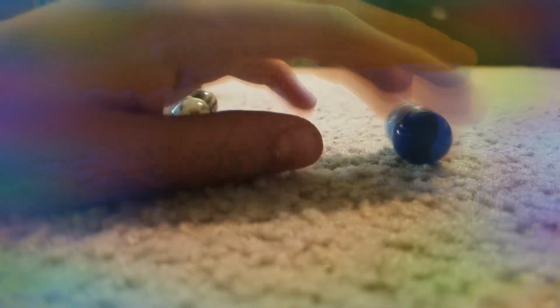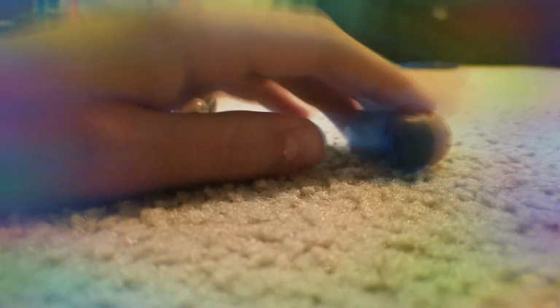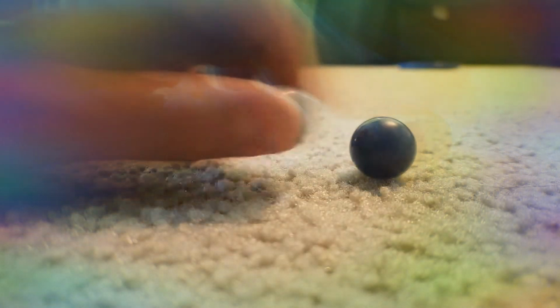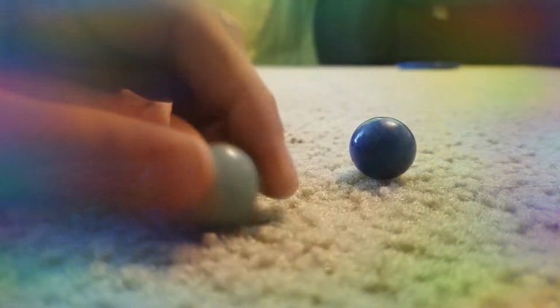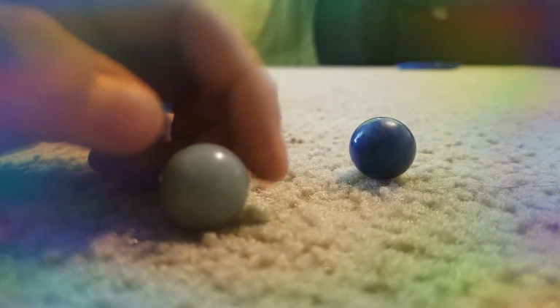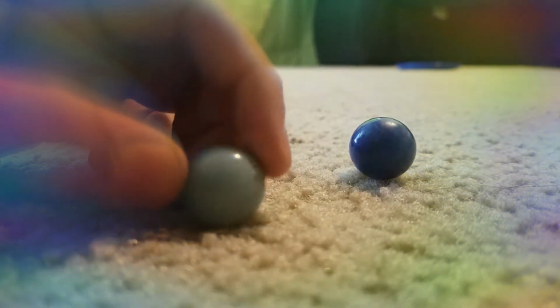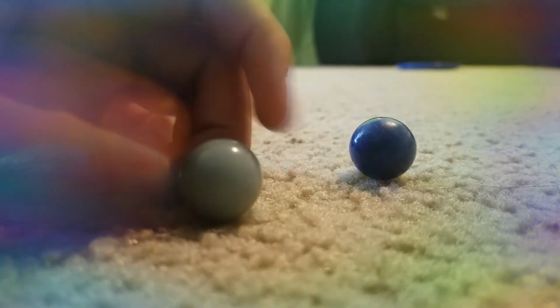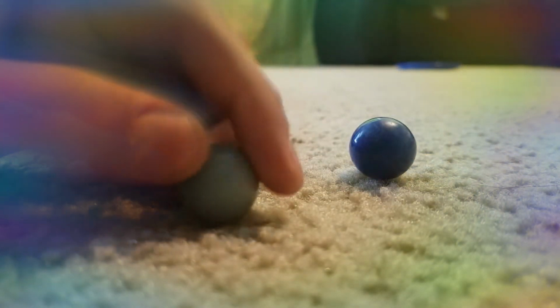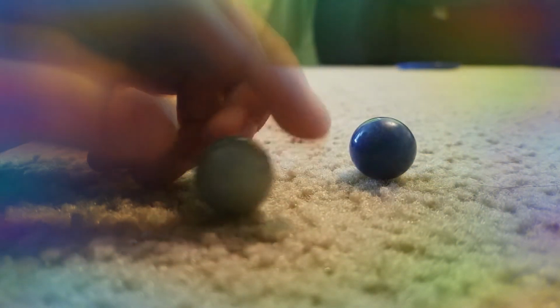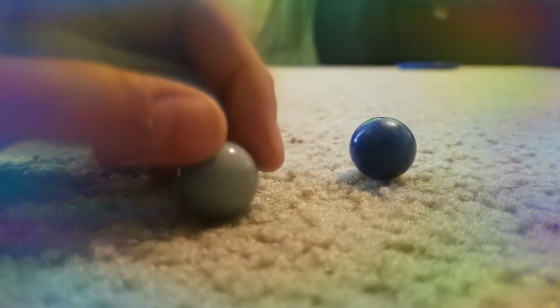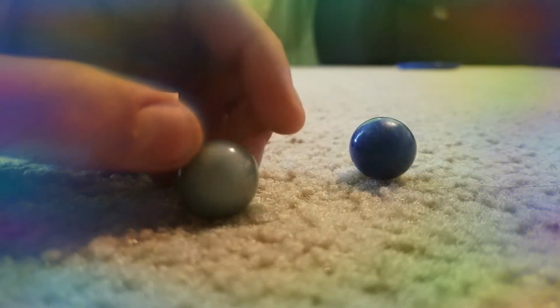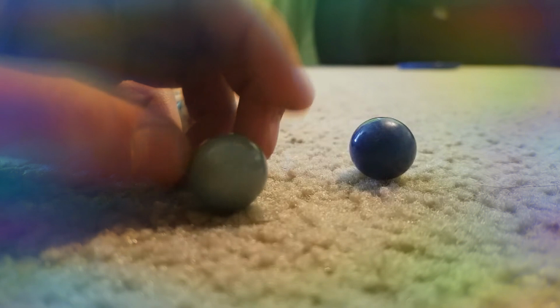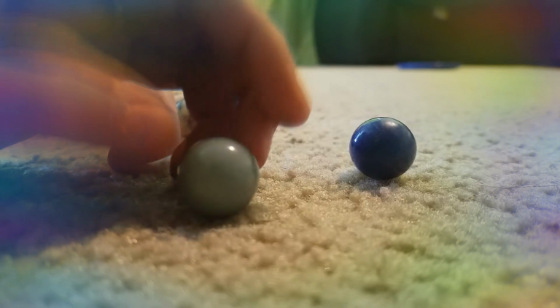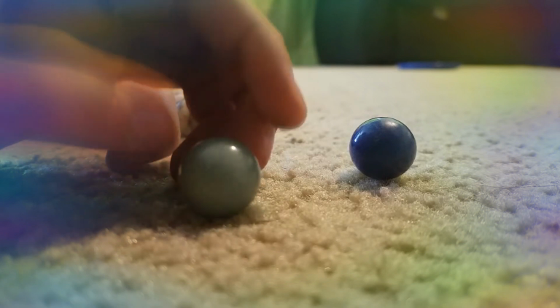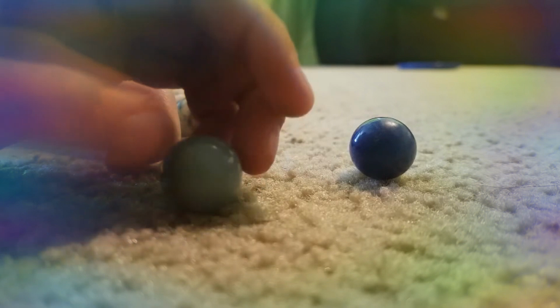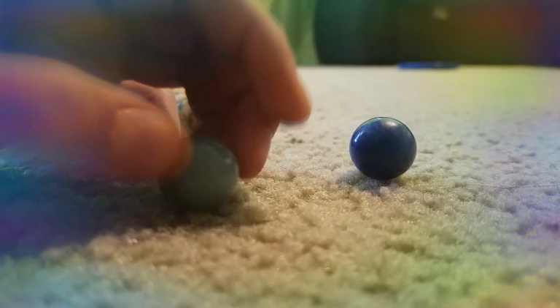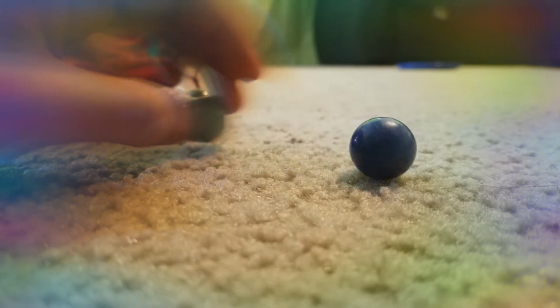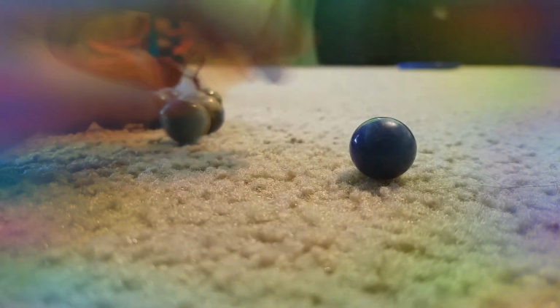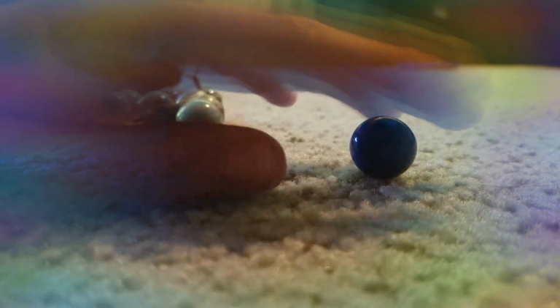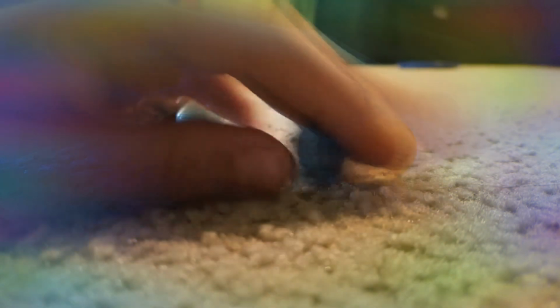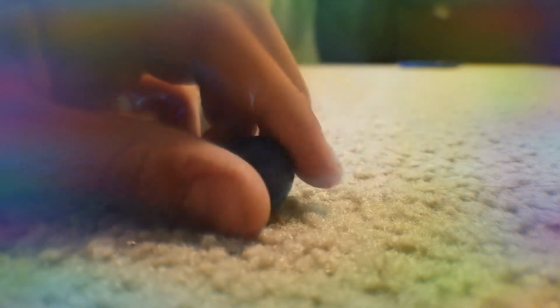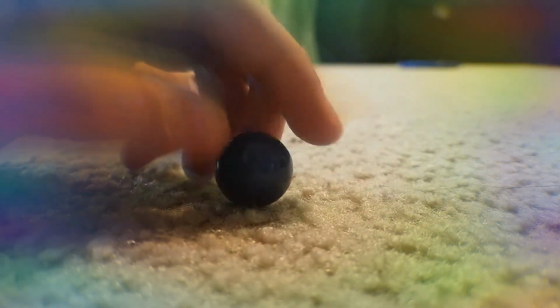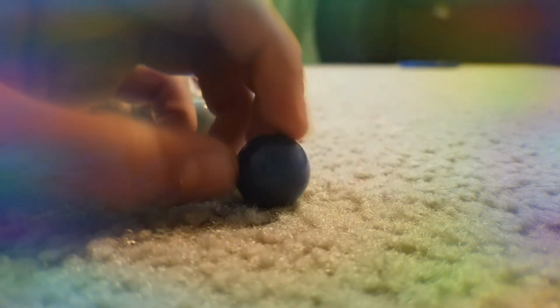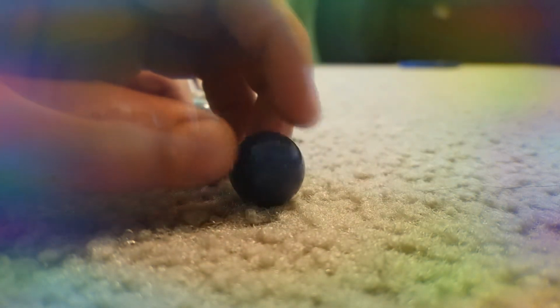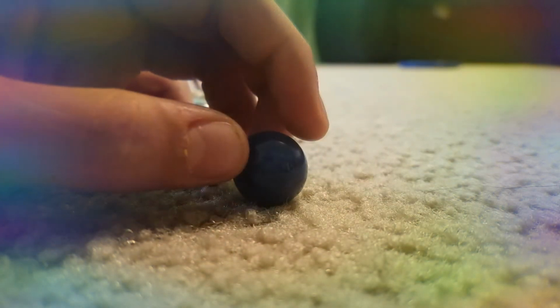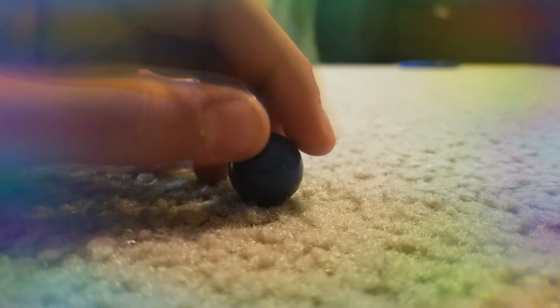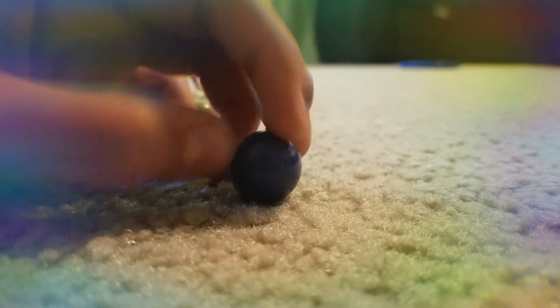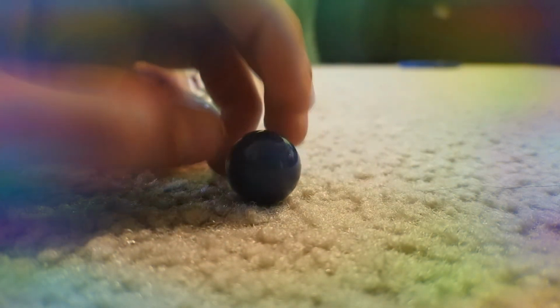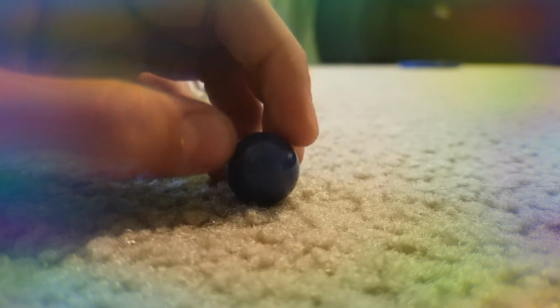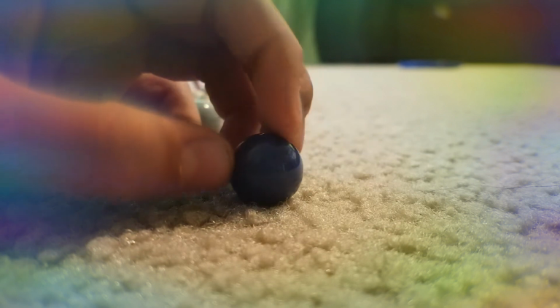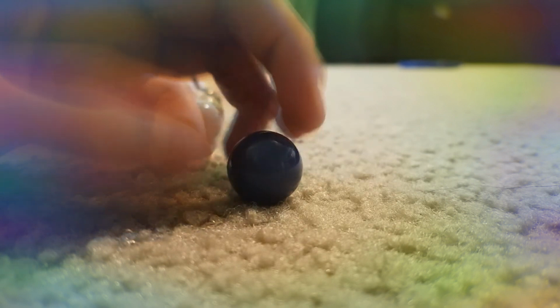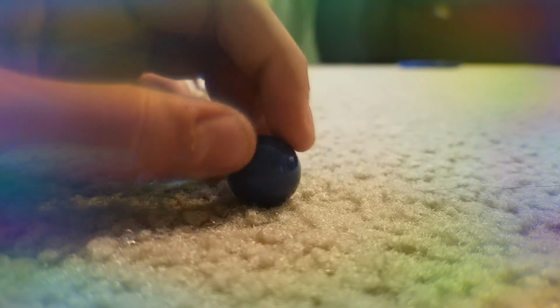Then you got Uranus, looks like this. And the last is Neptune.